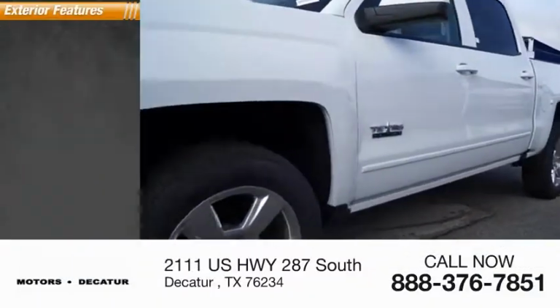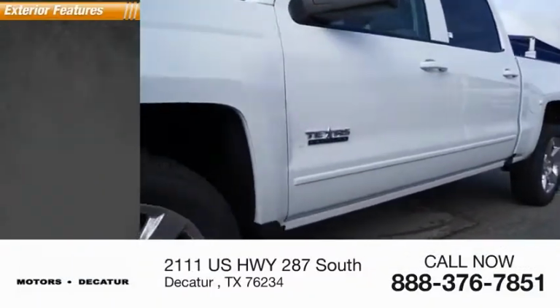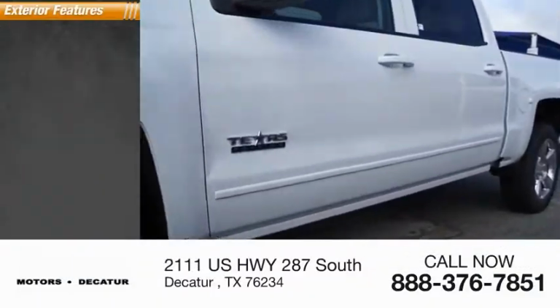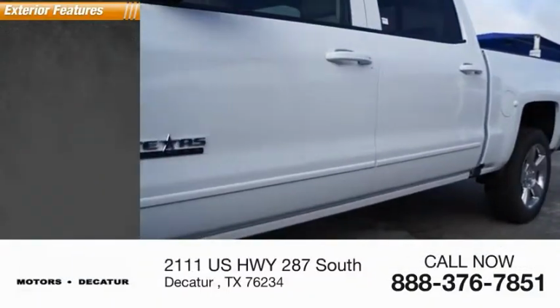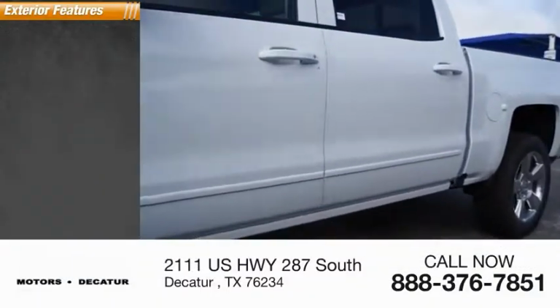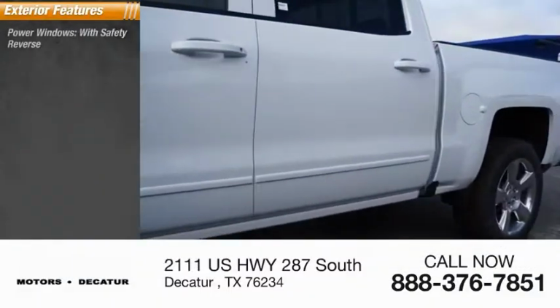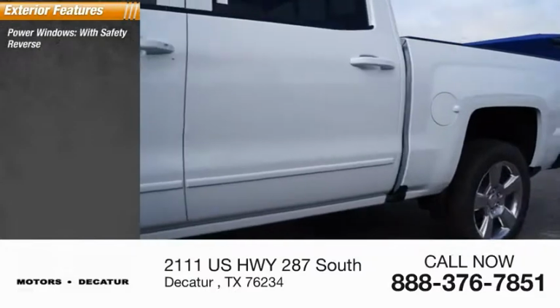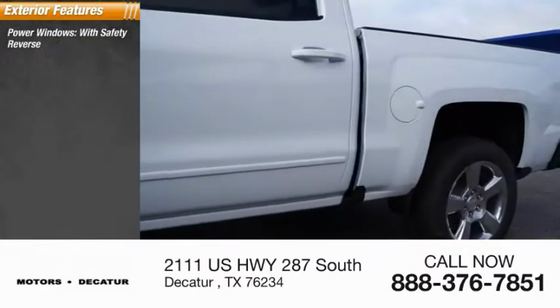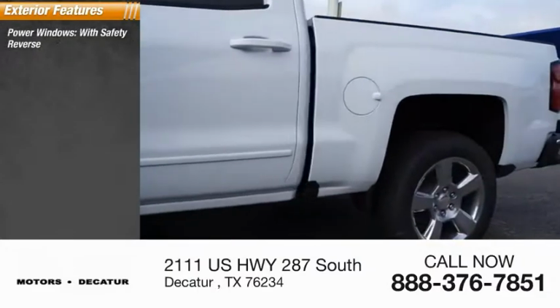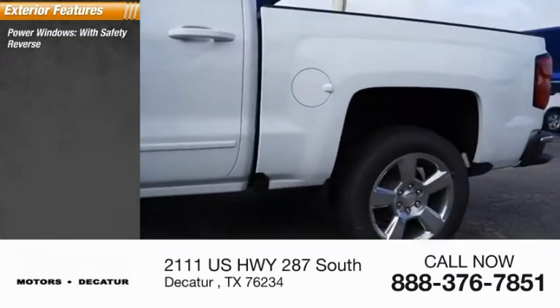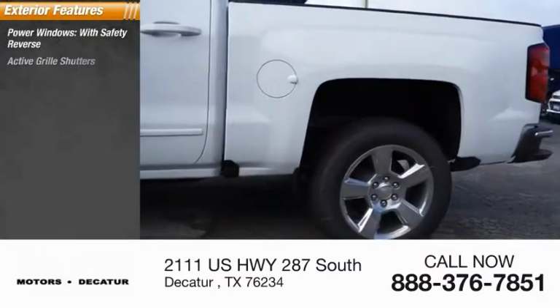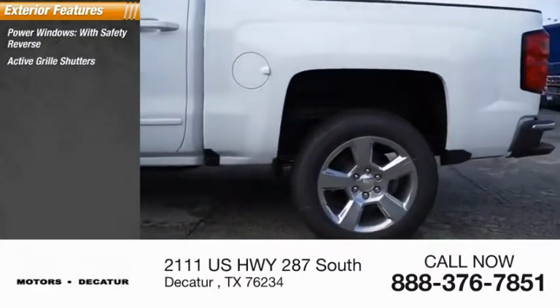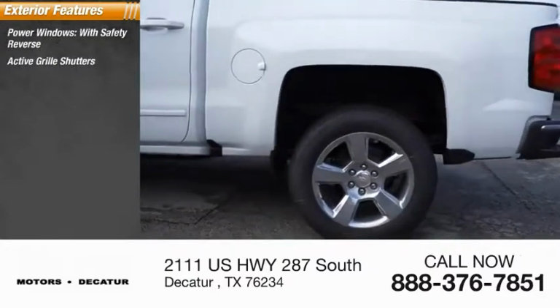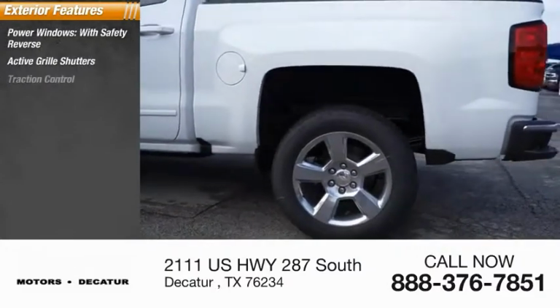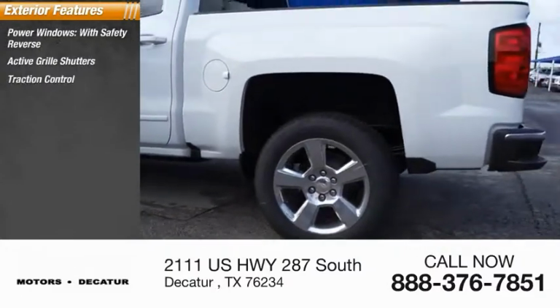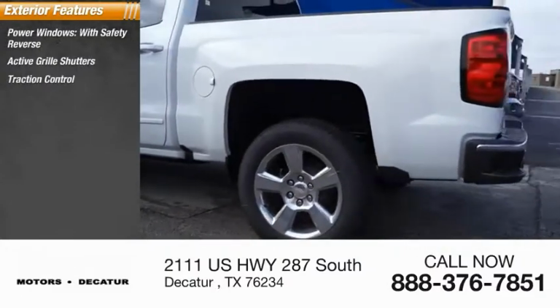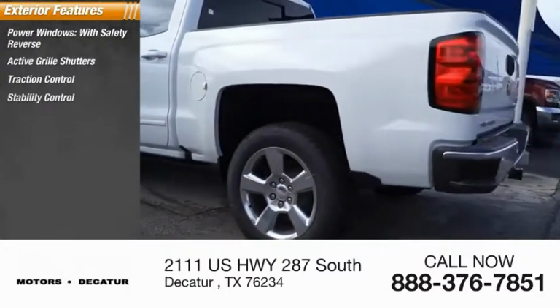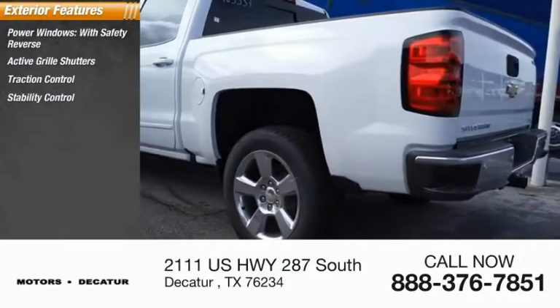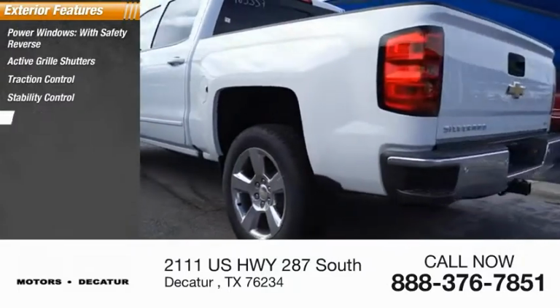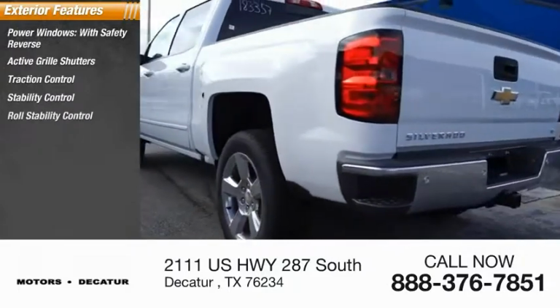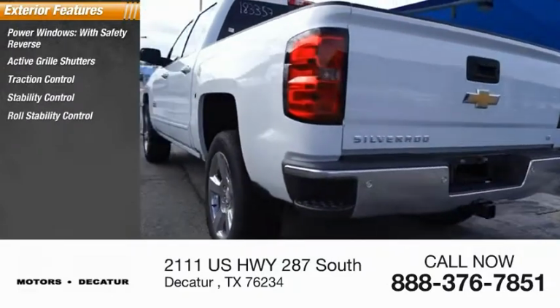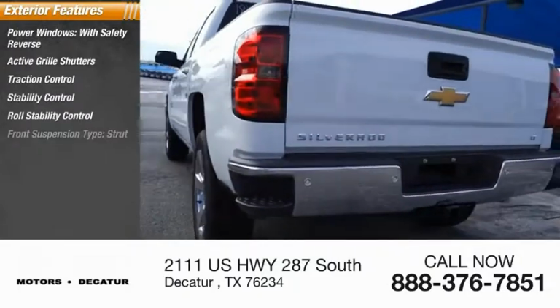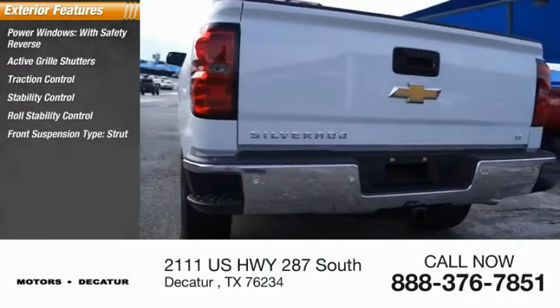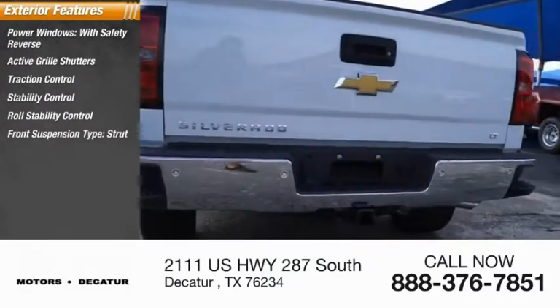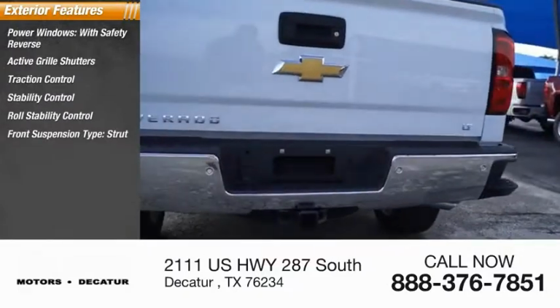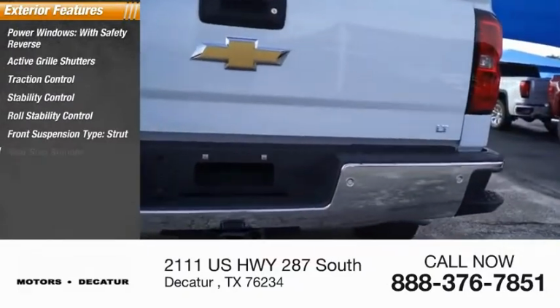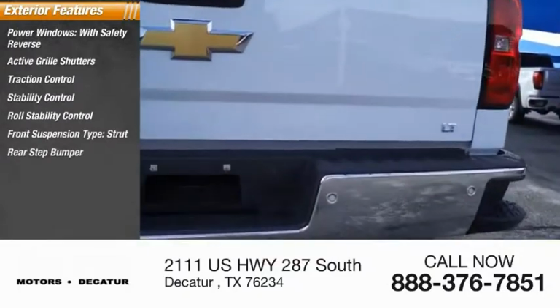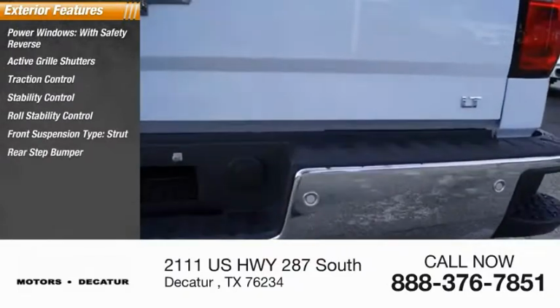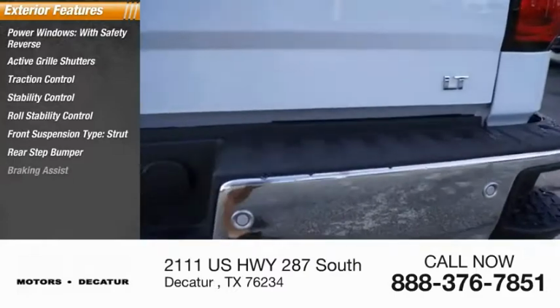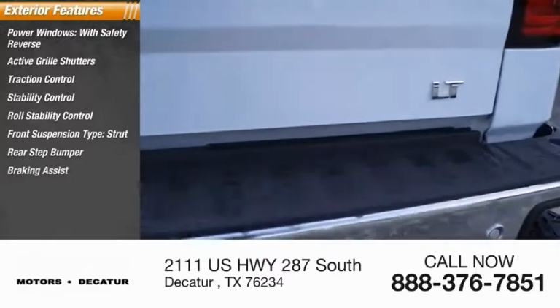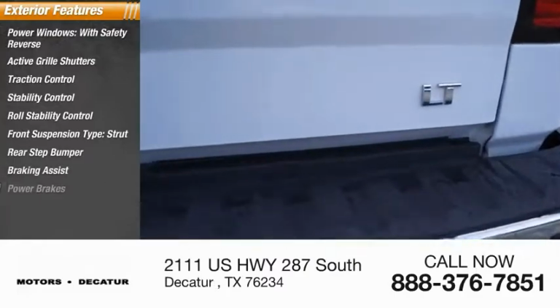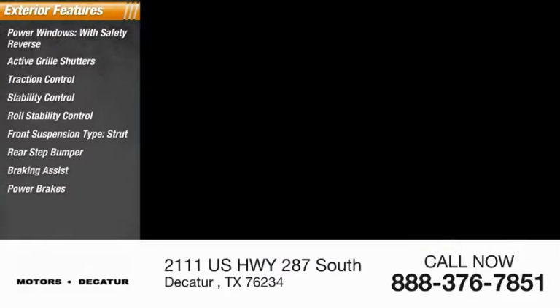Here are some of this vehicle's great options: power windows with safety reverse, active grille shutters, traction control, stability control, roll stability control, front suspension type strut, rear step bumper, braking assist, power brakes.